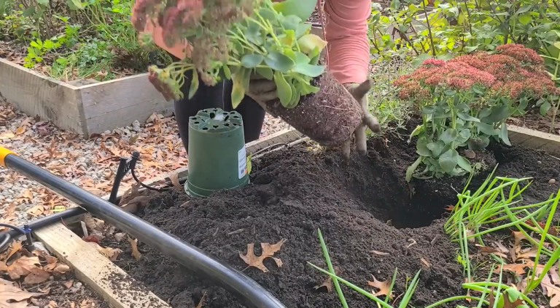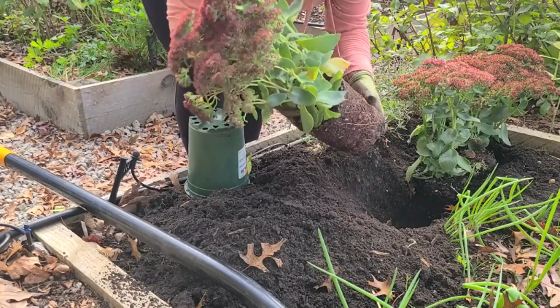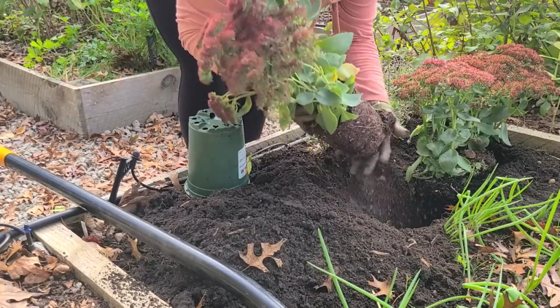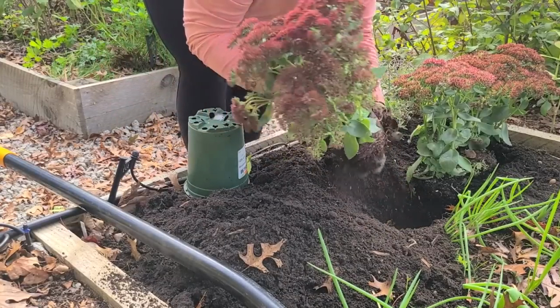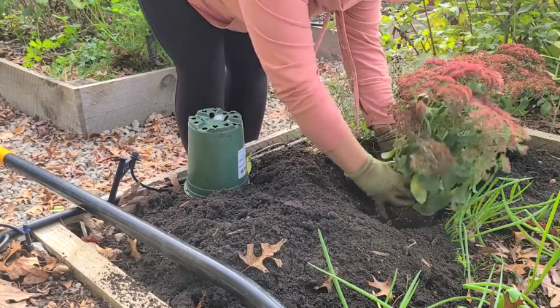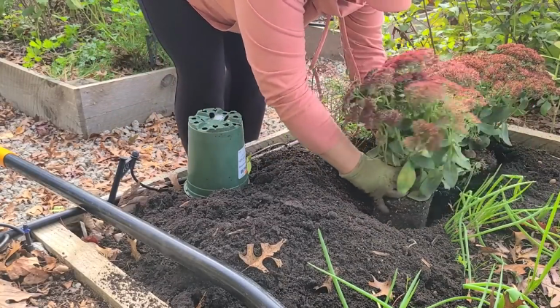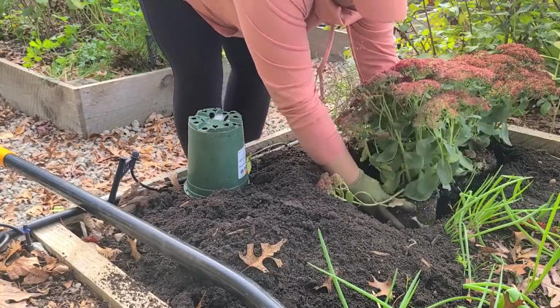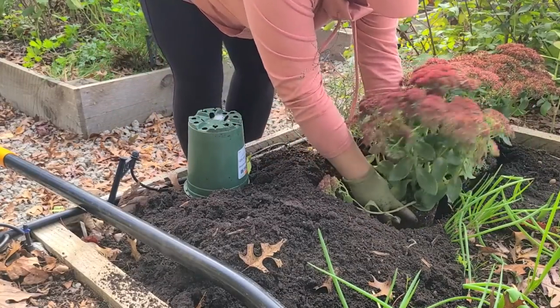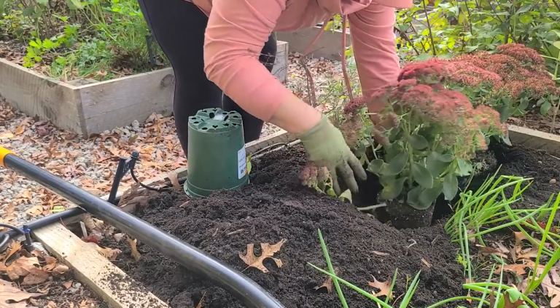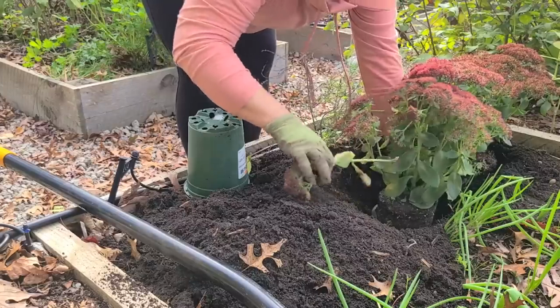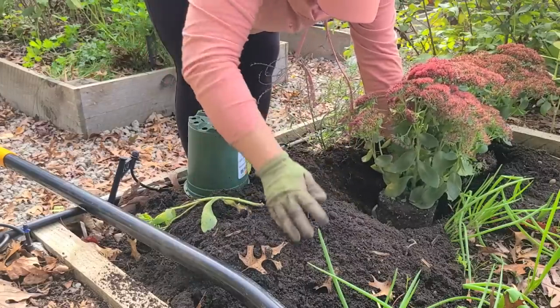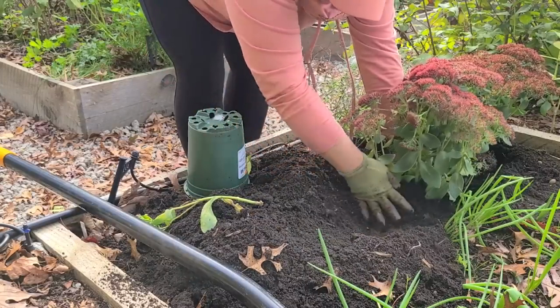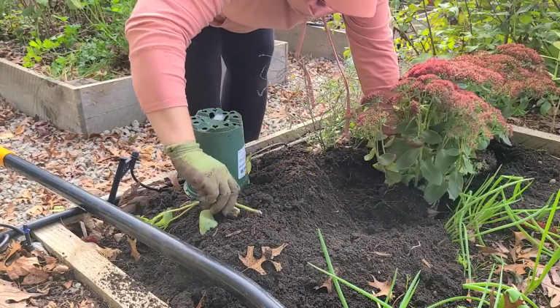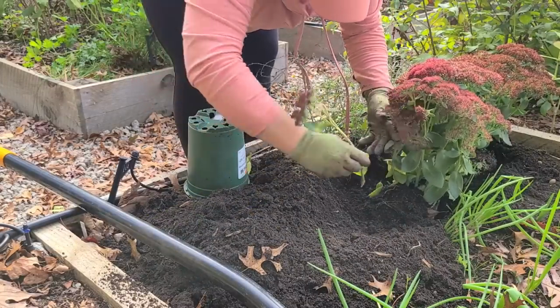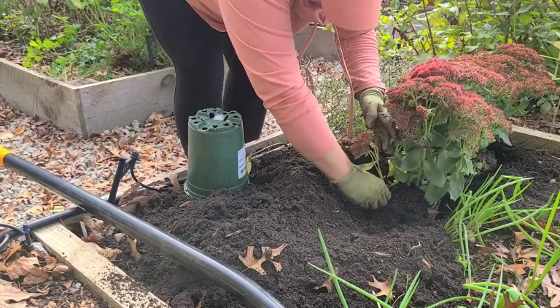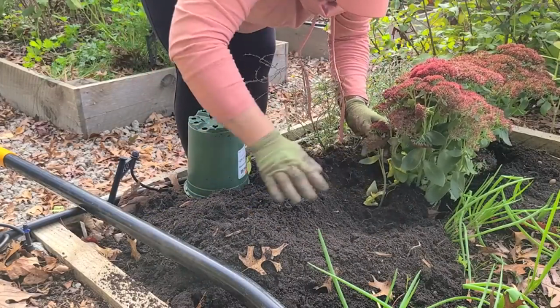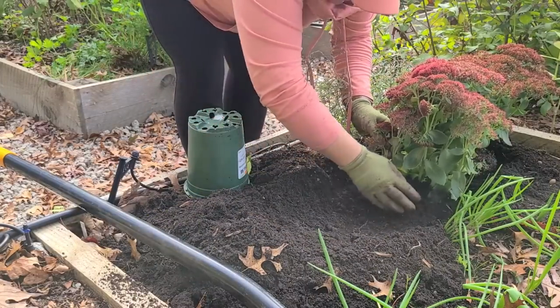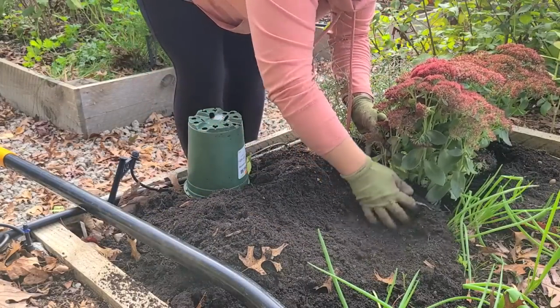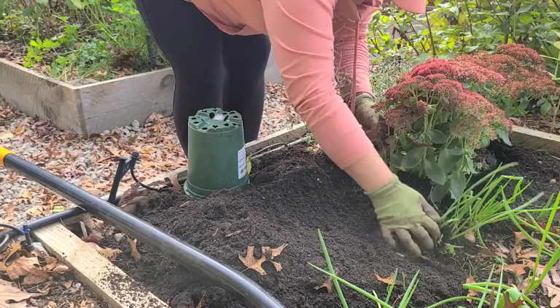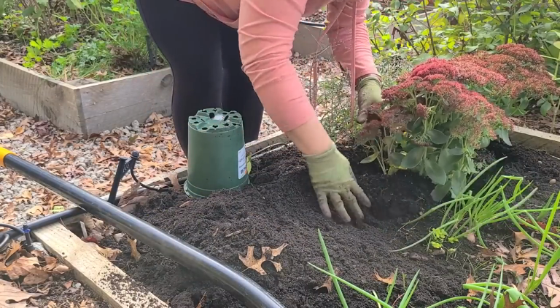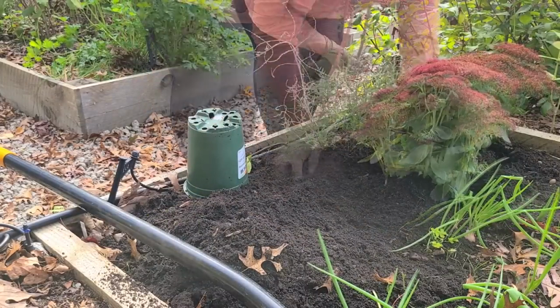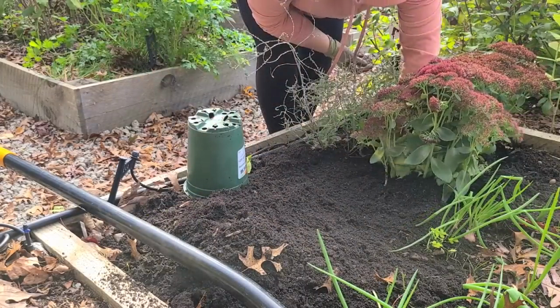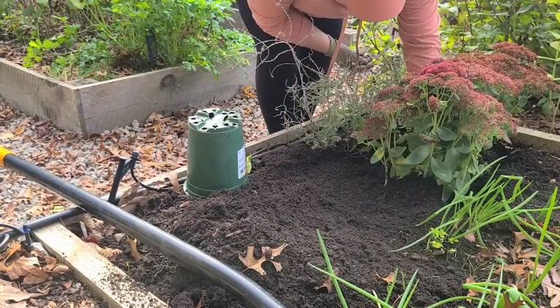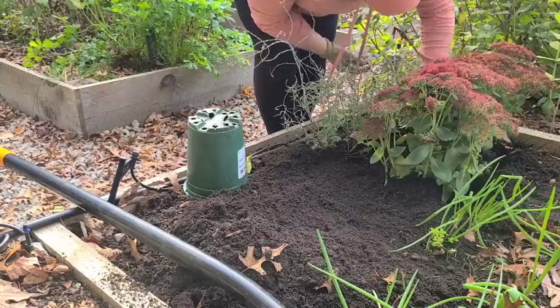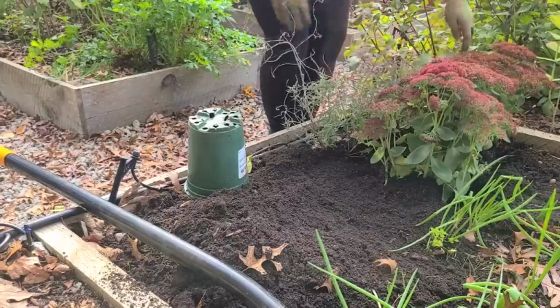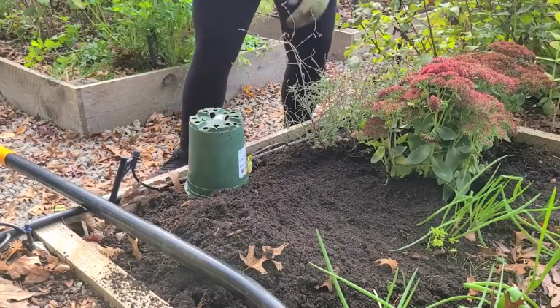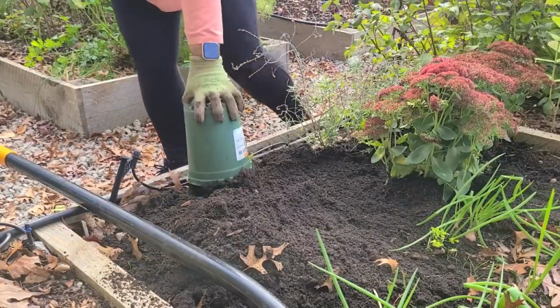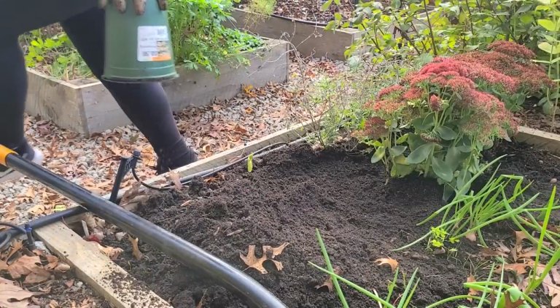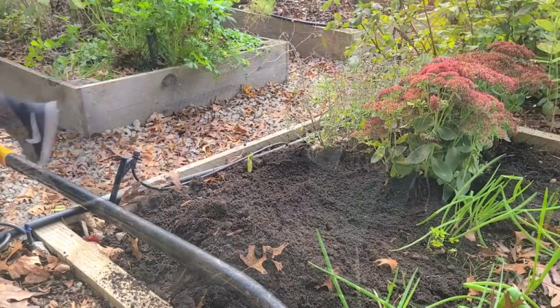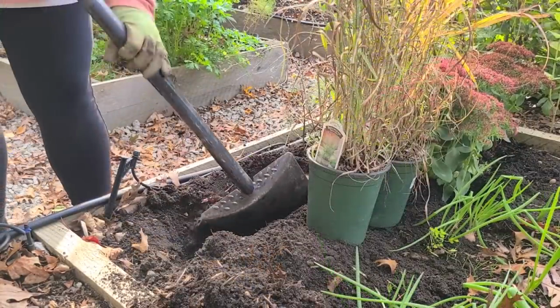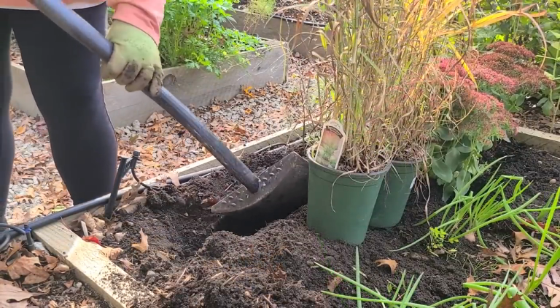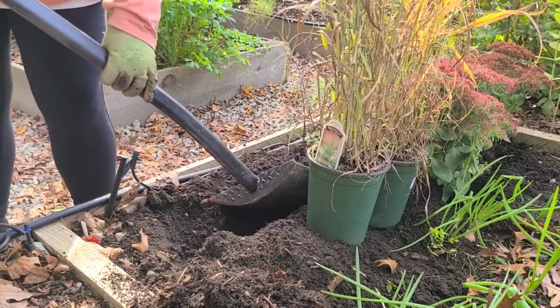As I was planting these new Autumn Joy Sedums that I recently picked up, I had a piece break off. If that ever happens to you while you're transplanting or planting, just stick it right in the ground. Sedum roots really easily and you'll create a new plant.